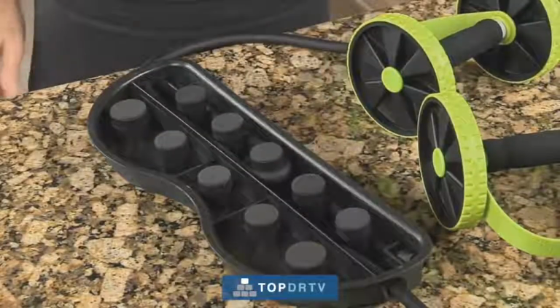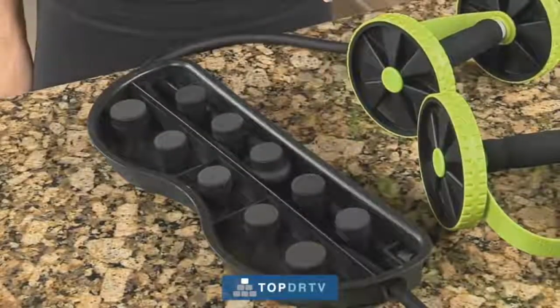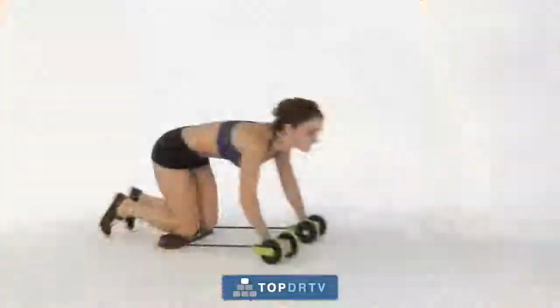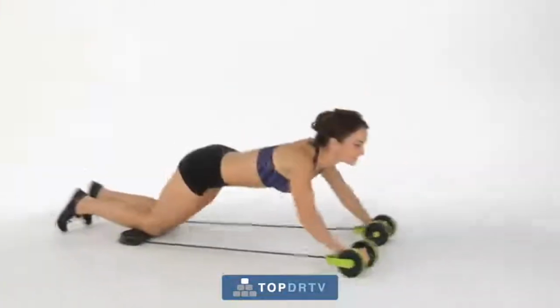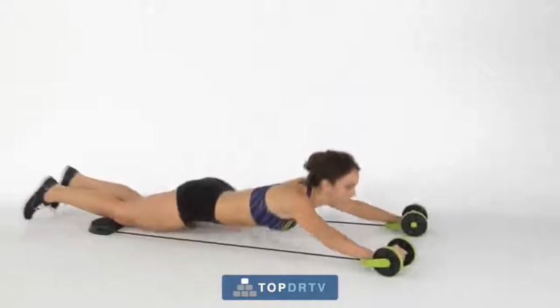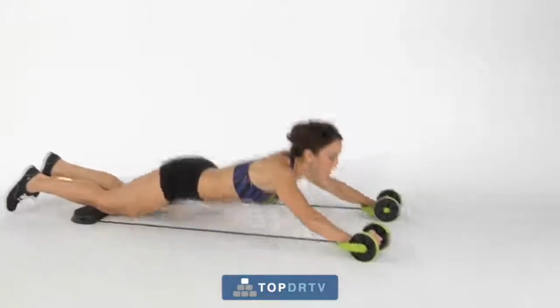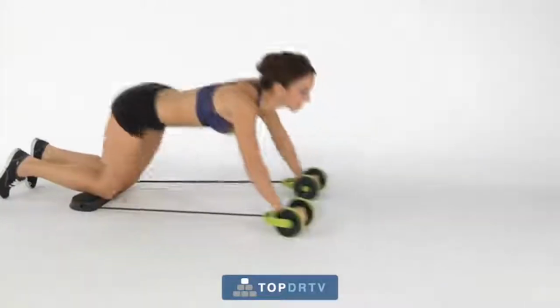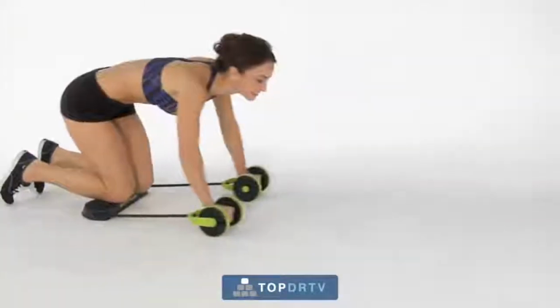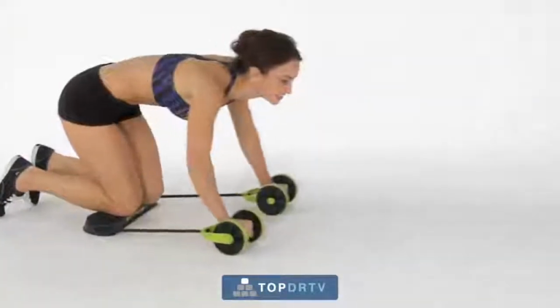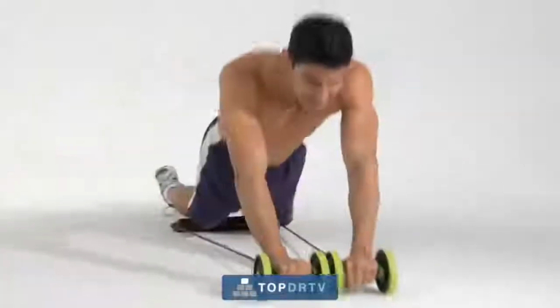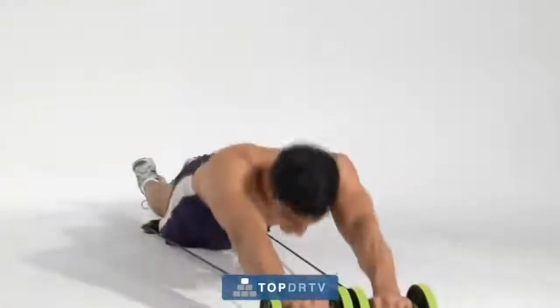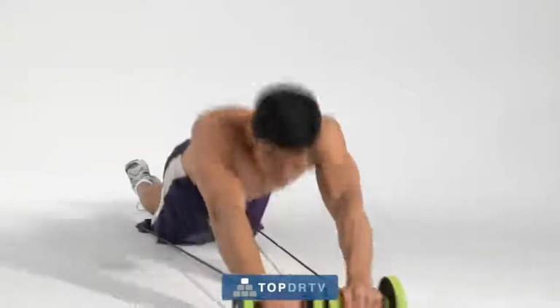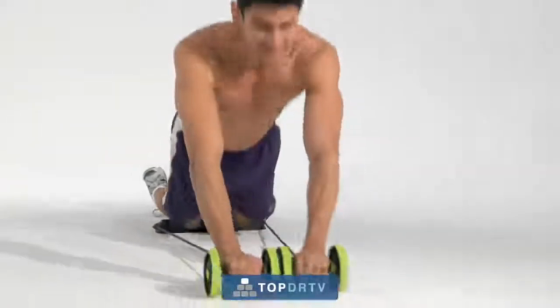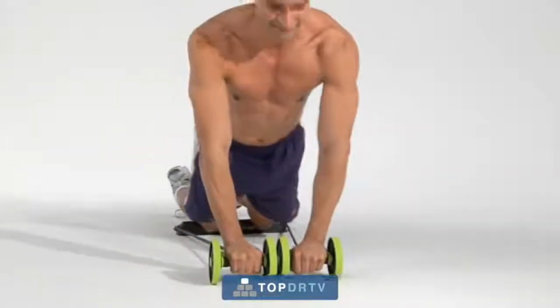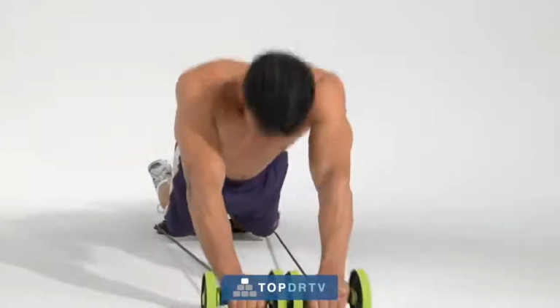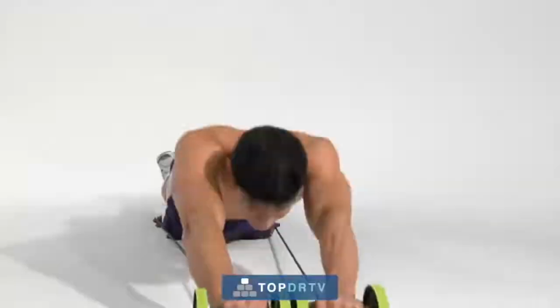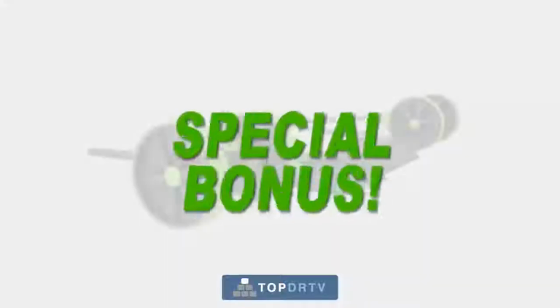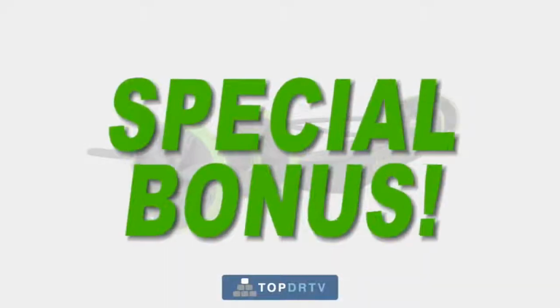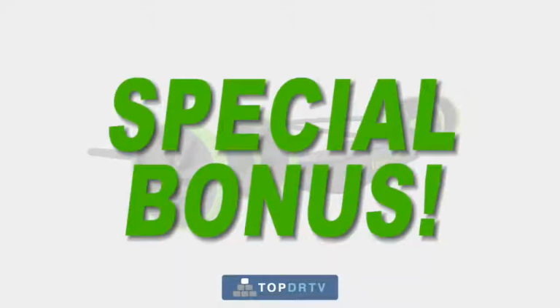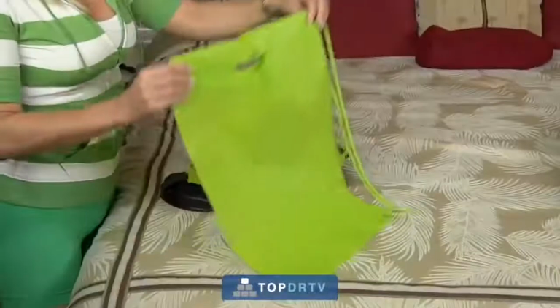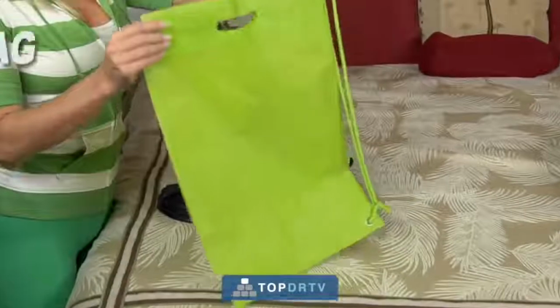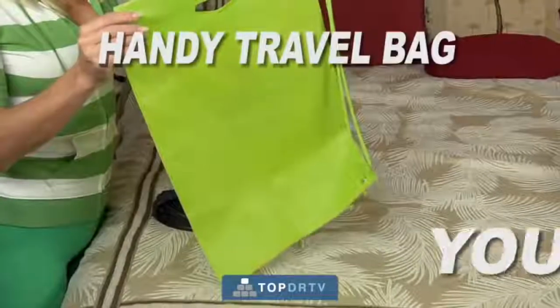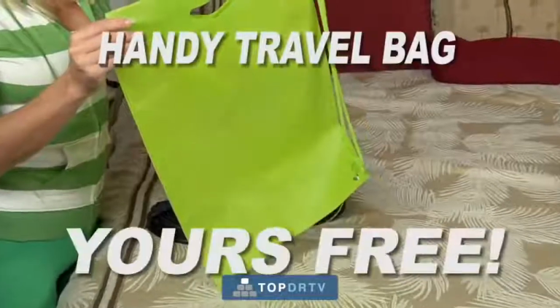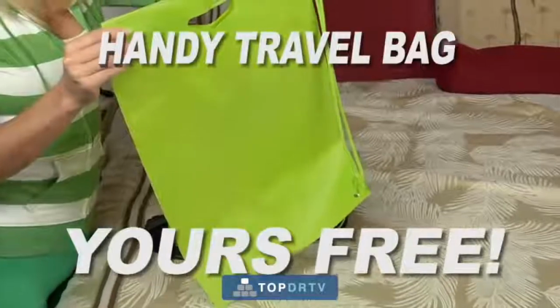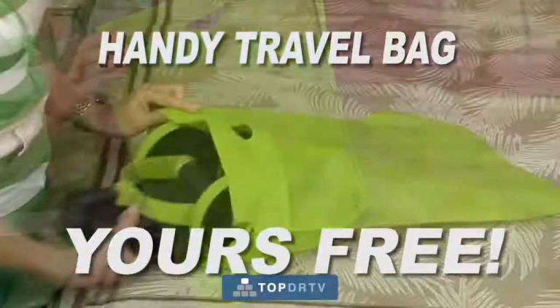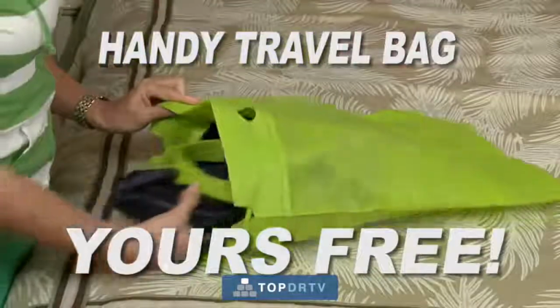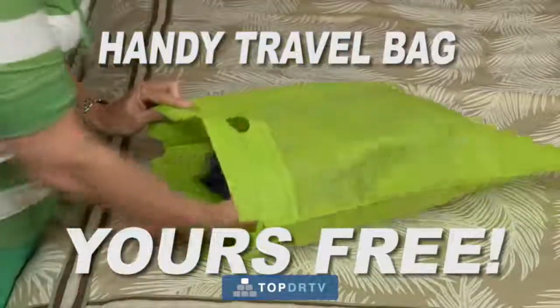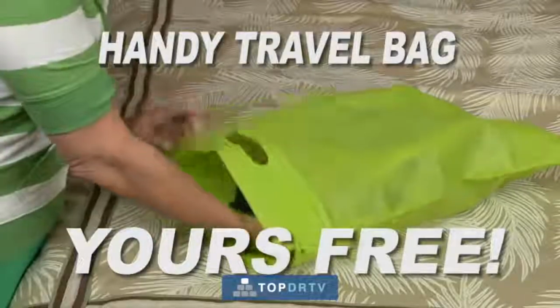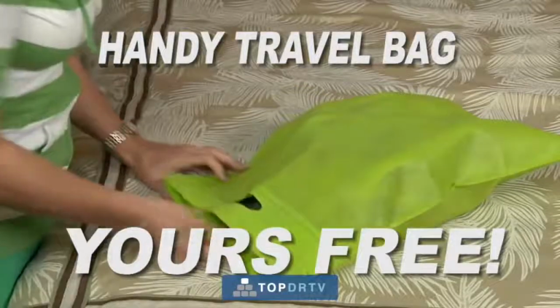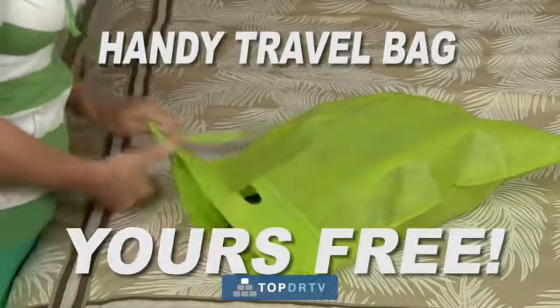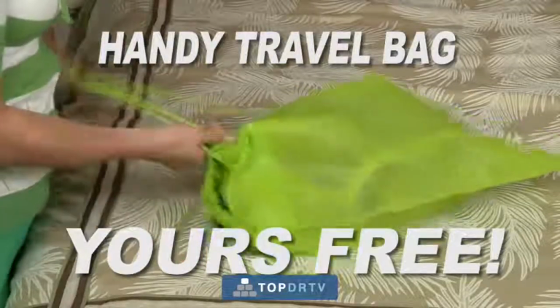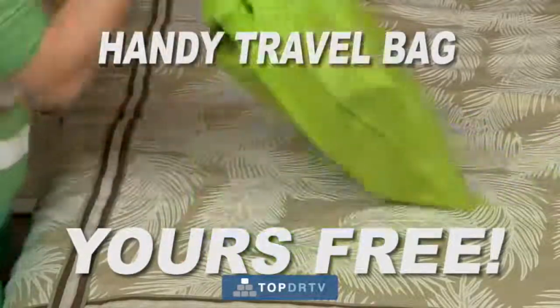So you can adjust your workout according to your fitness level and supercharge the intensity whenever you're ready. But wait! Call now, and we'll give you this handy travel bag that lets you conveniently take your Revoflex wherever you go.